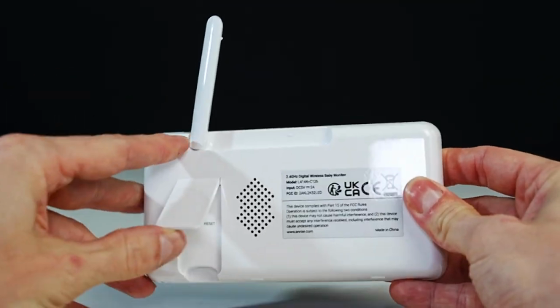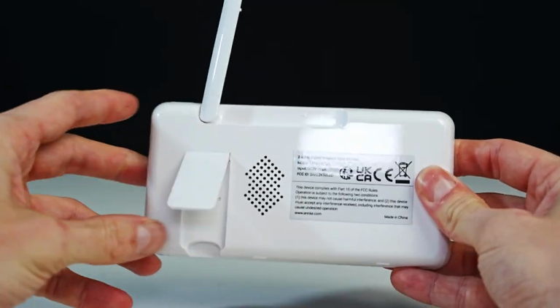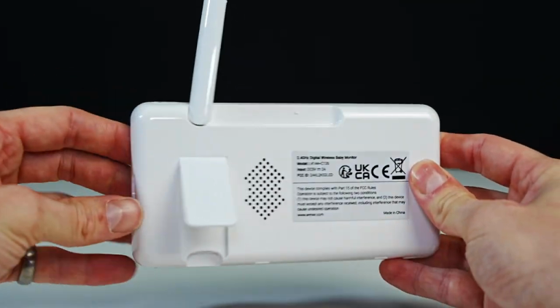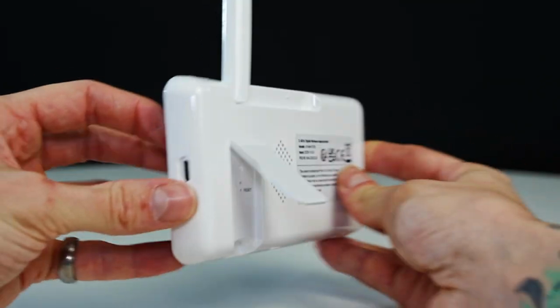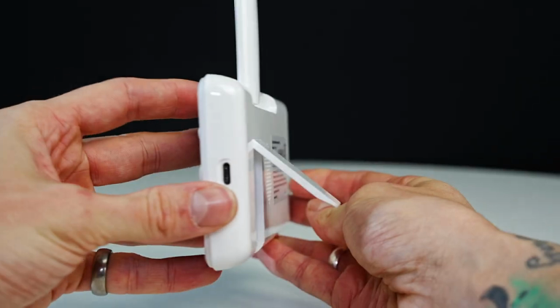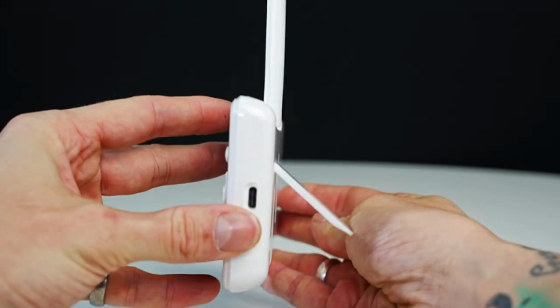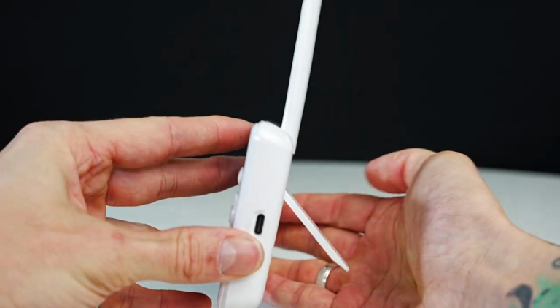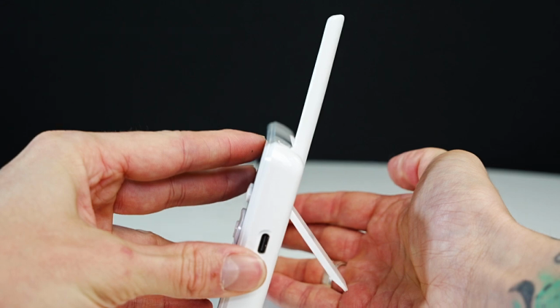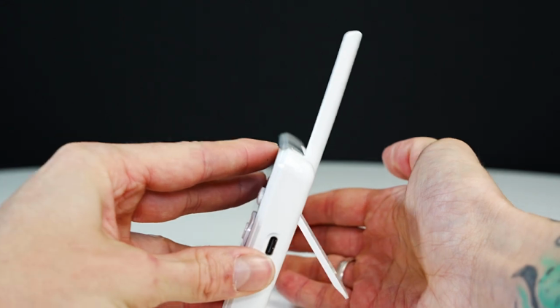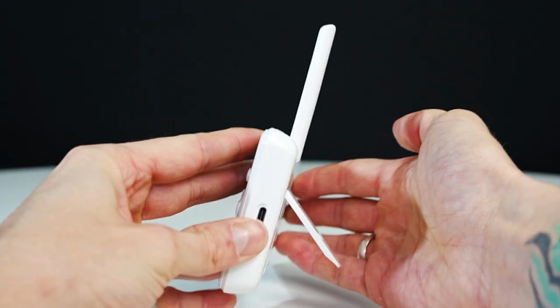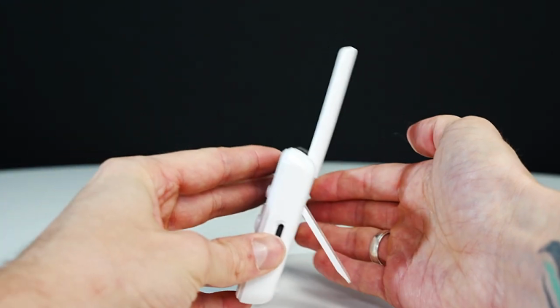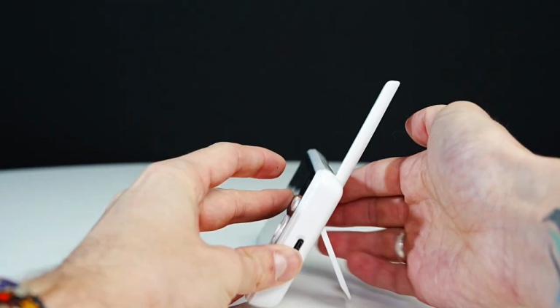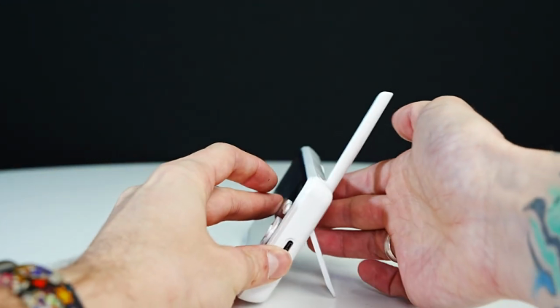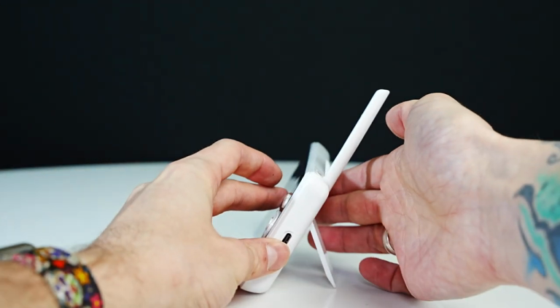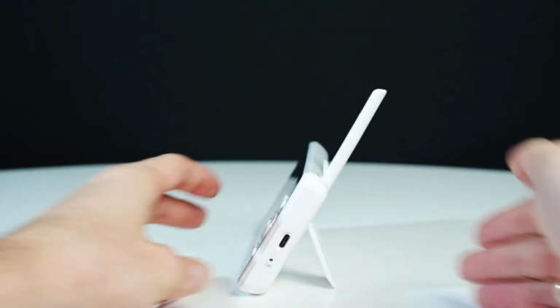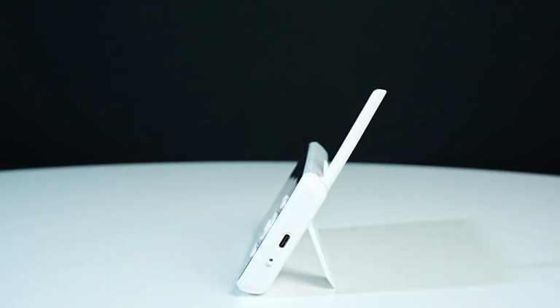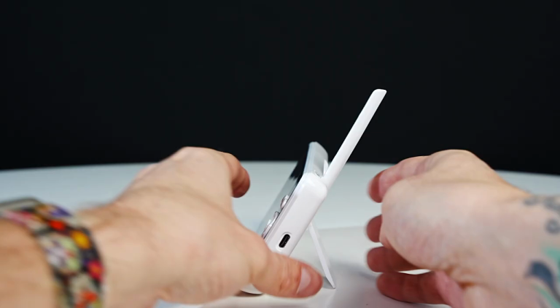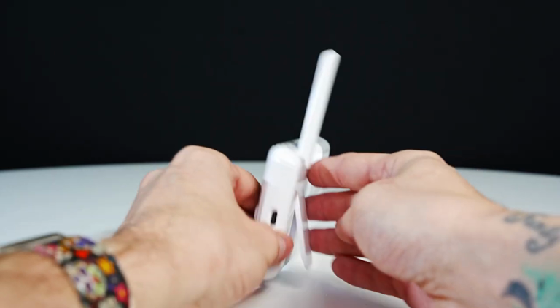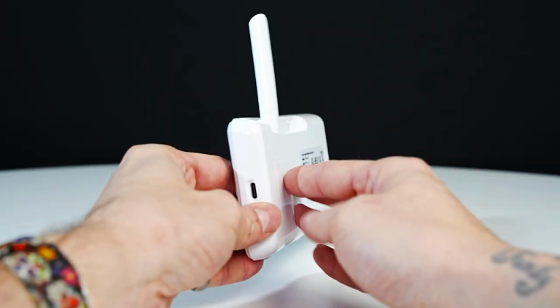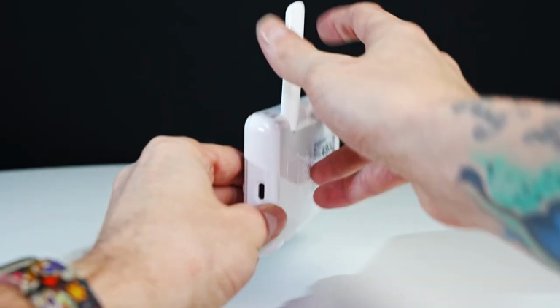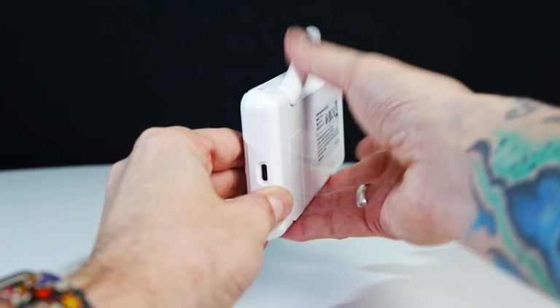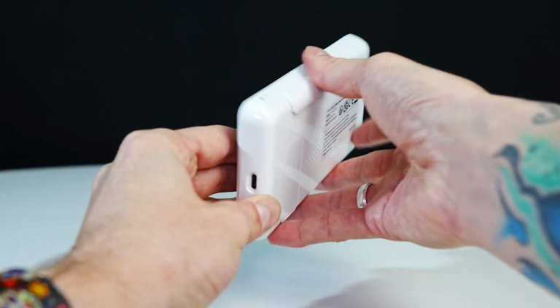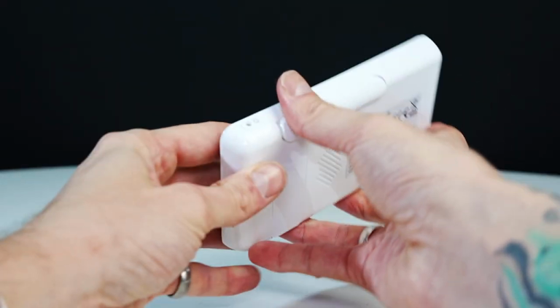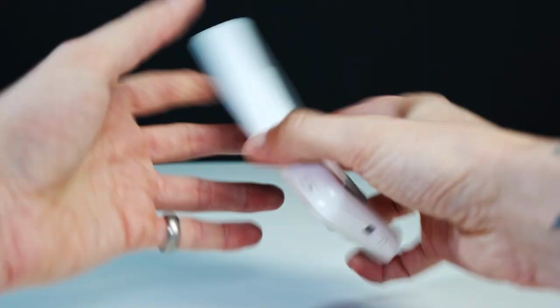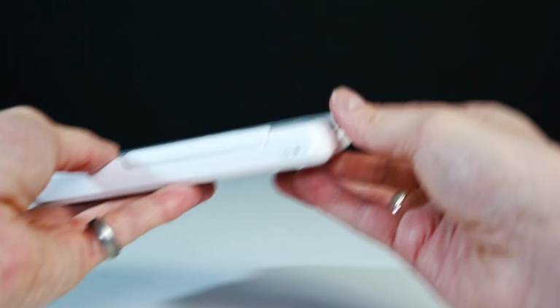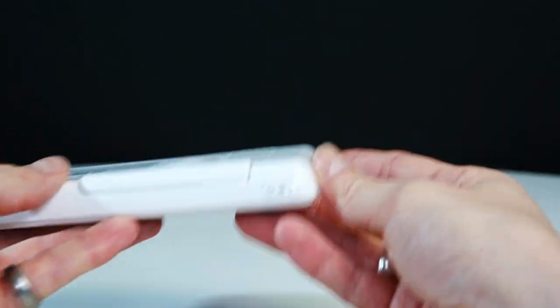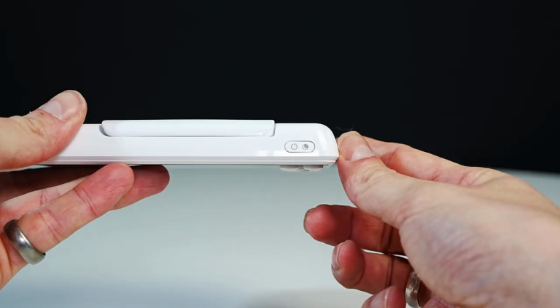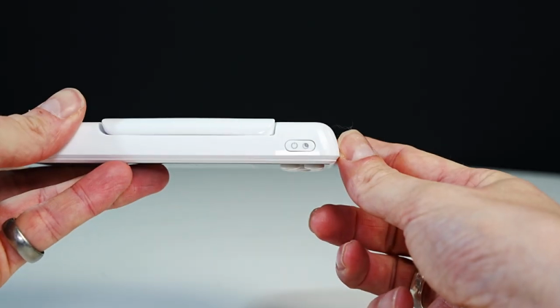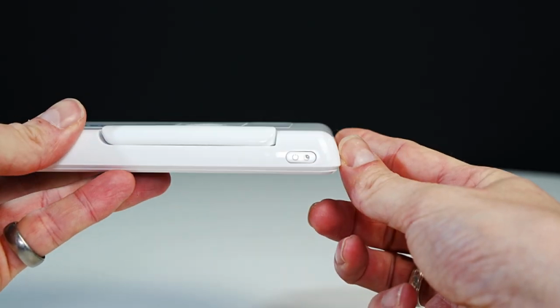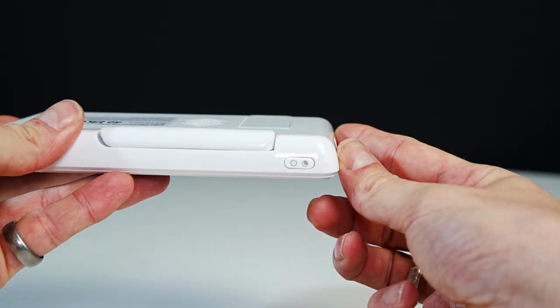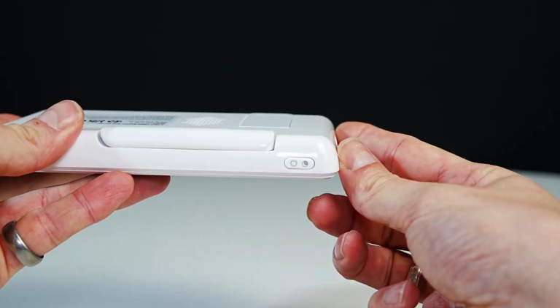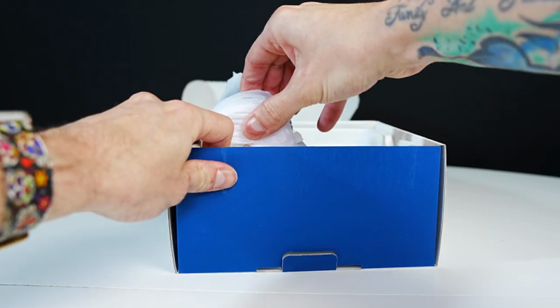You can pull out this little bracket which will act as a stand to stand your monitor up and place it on a flat surface. On the top of the monitor you have the power on and off slash sleep mode button.